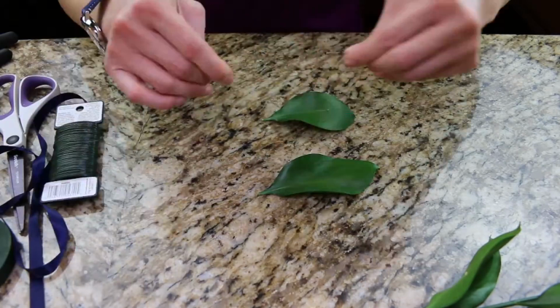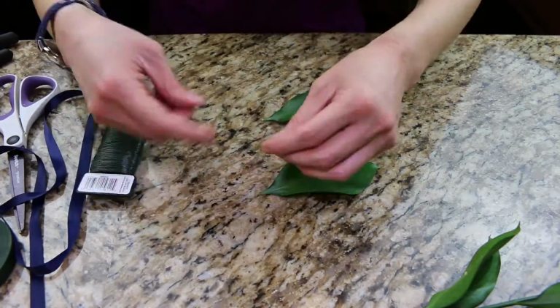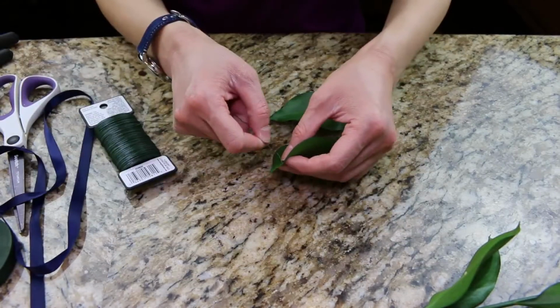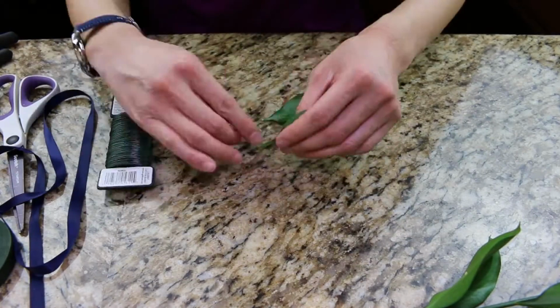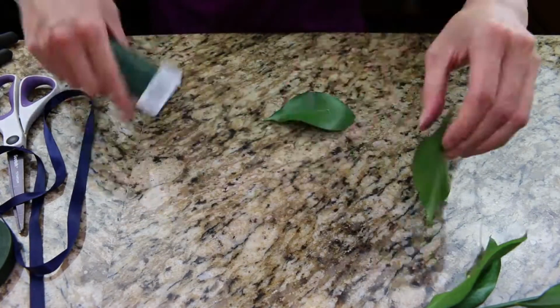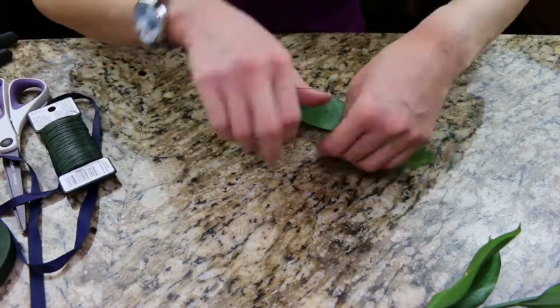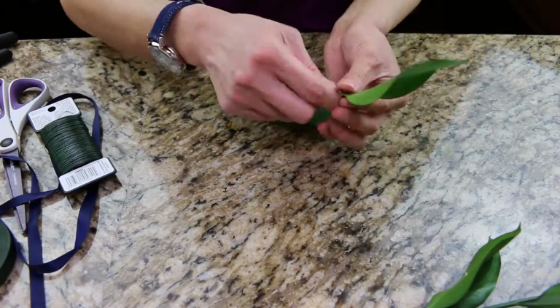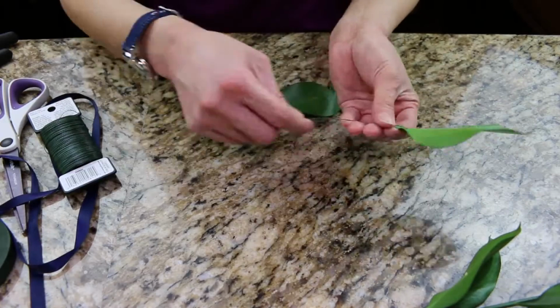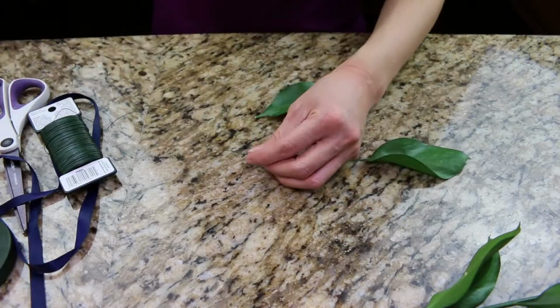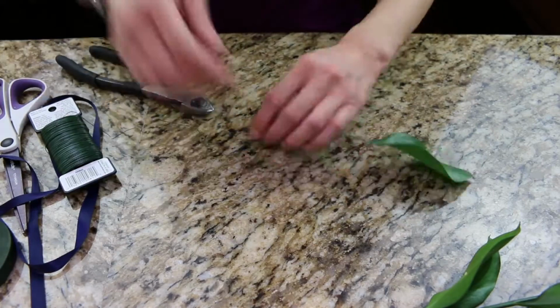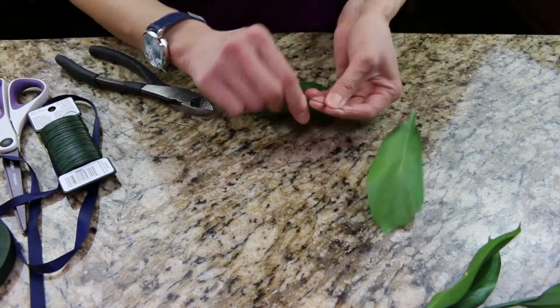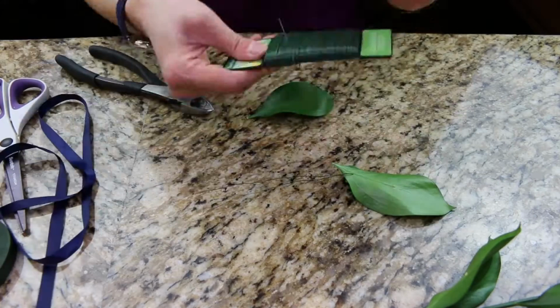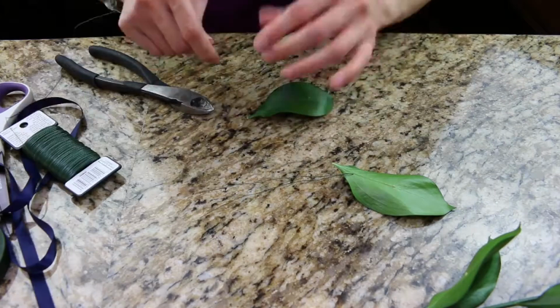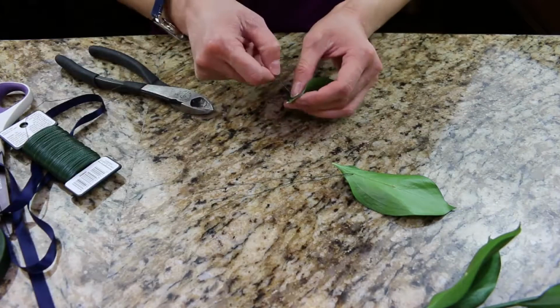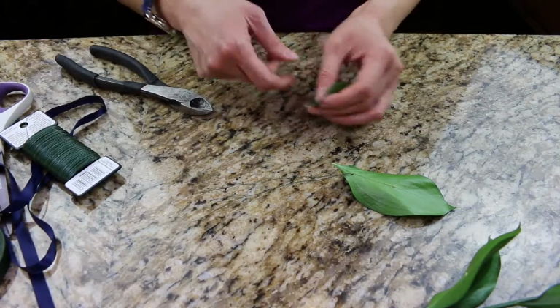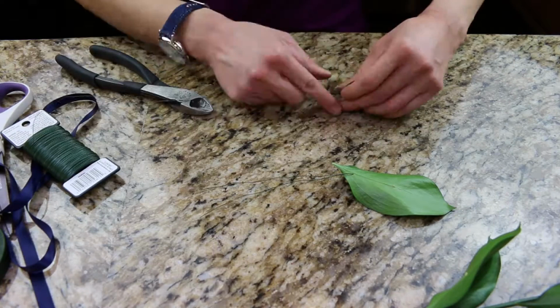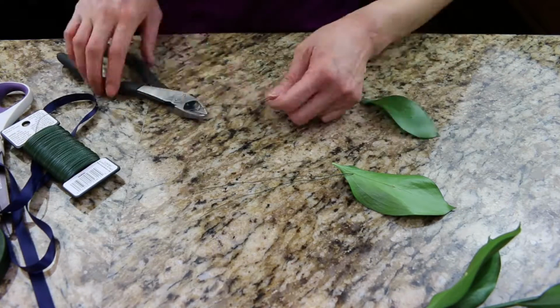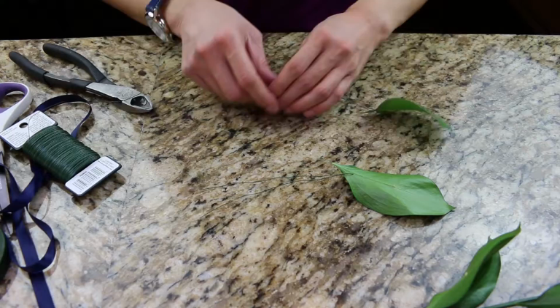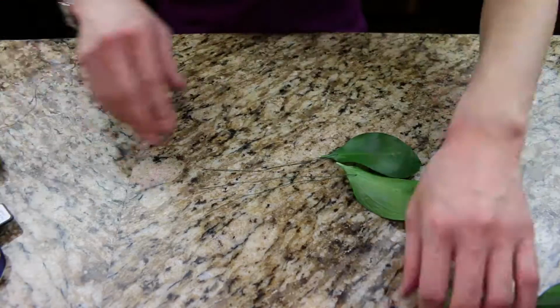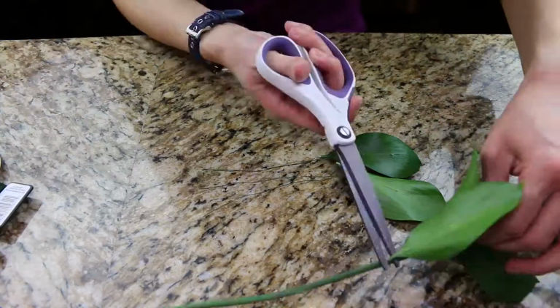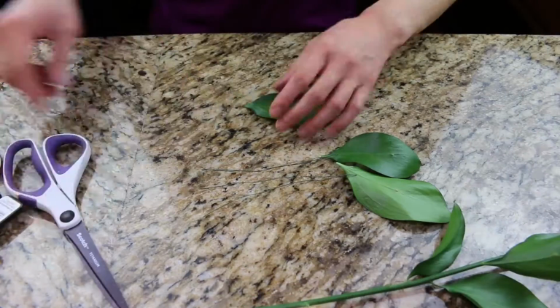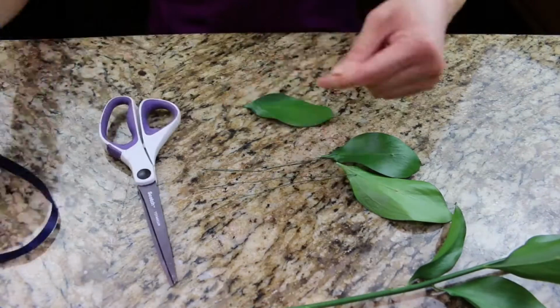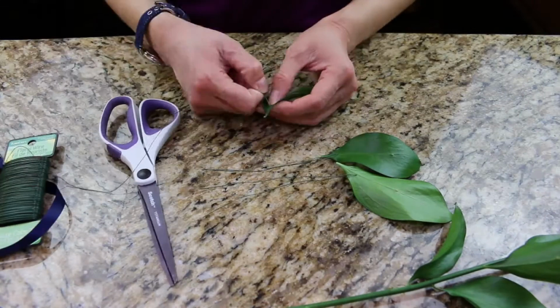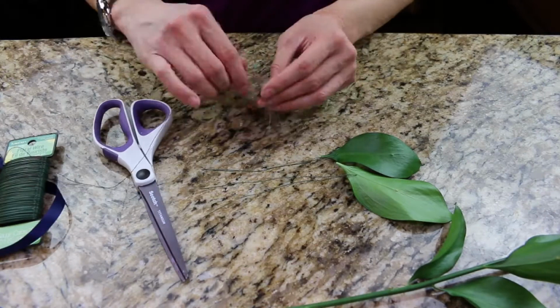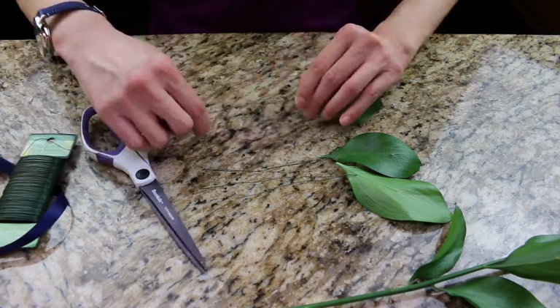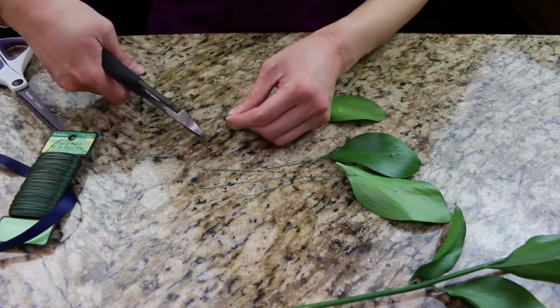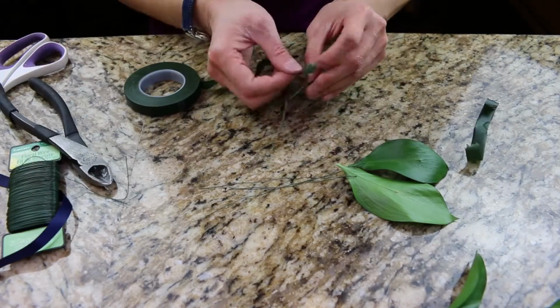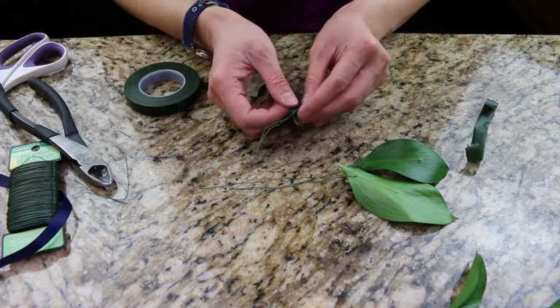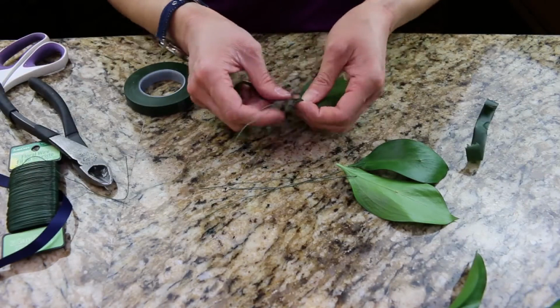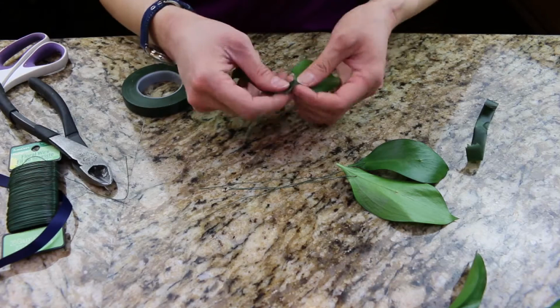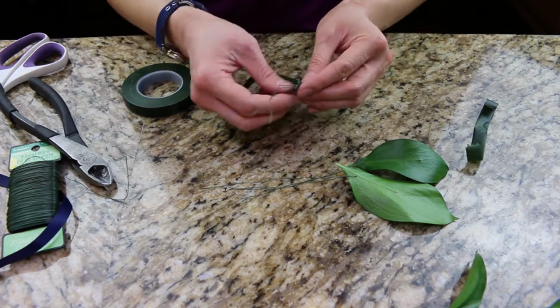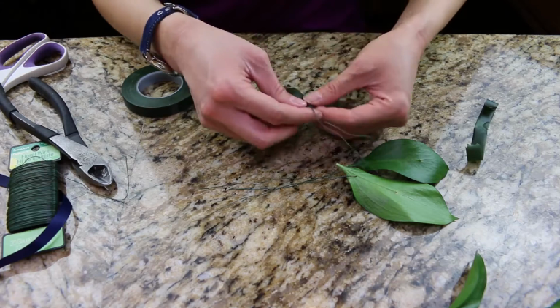Wrap the floral wire near the bottom of the leaf and stick the wire into the leaf. Provide a good amount of extra wire and fold the wire in half. Use the wire cutter to cut the wire. Next, wrap the floral tape around the wire.